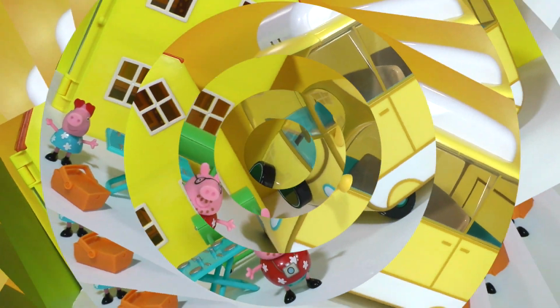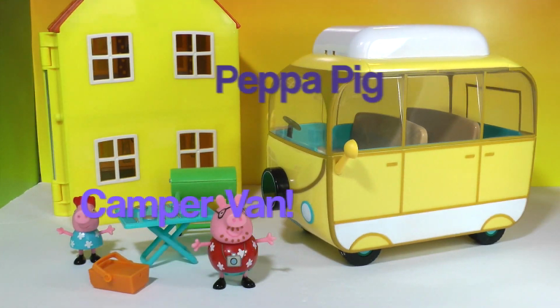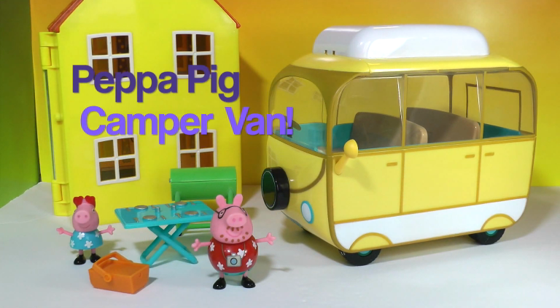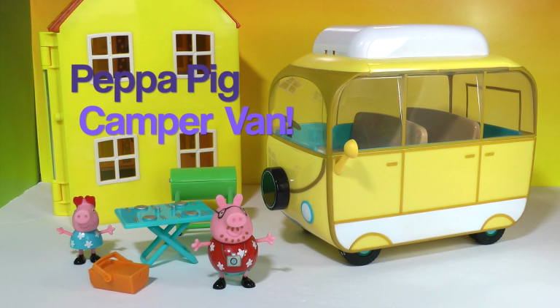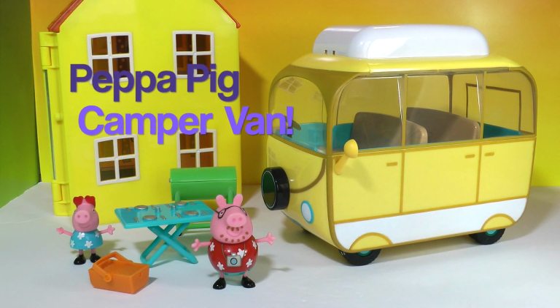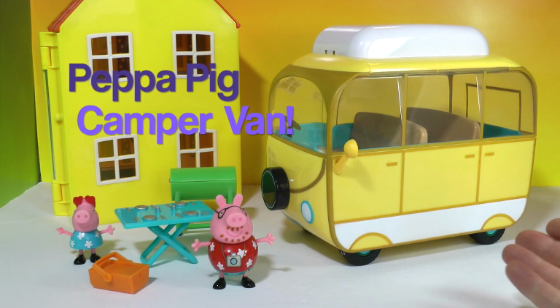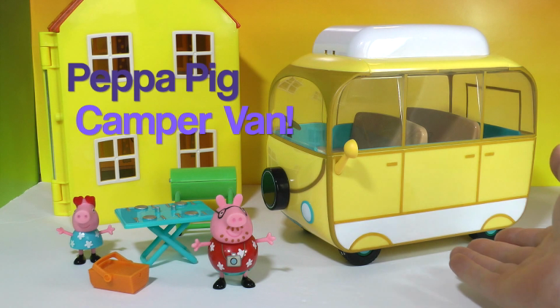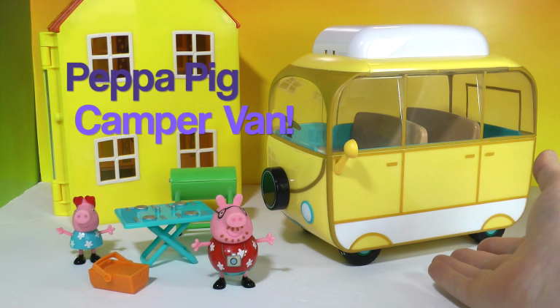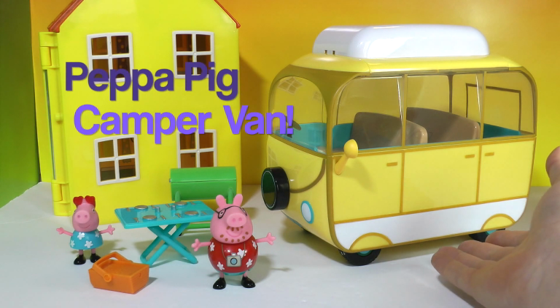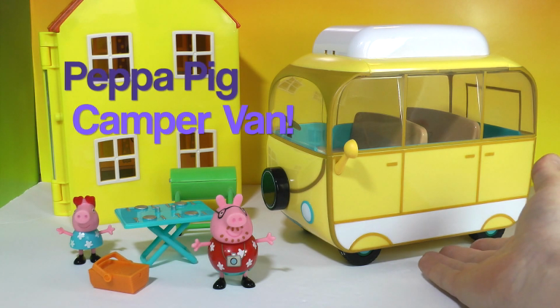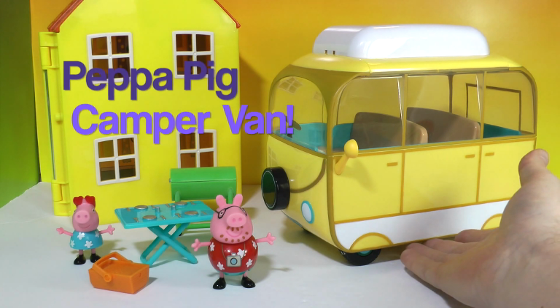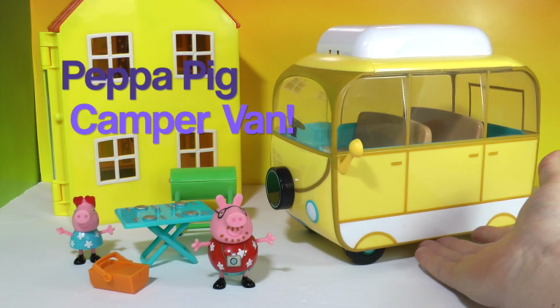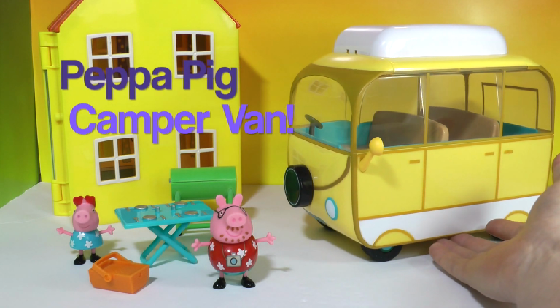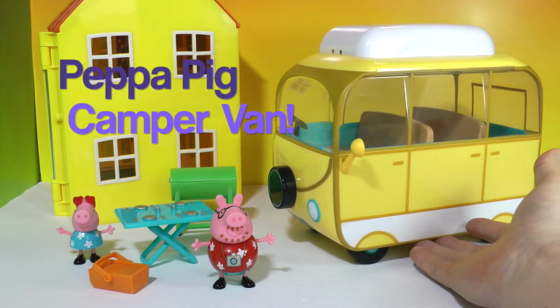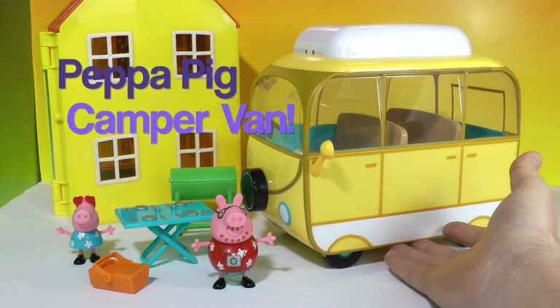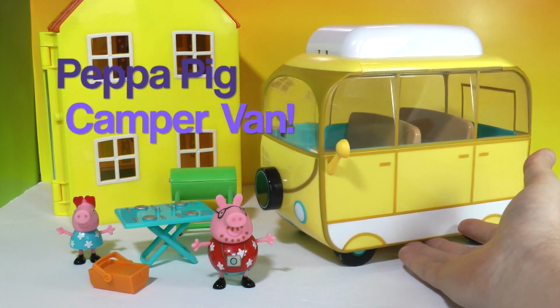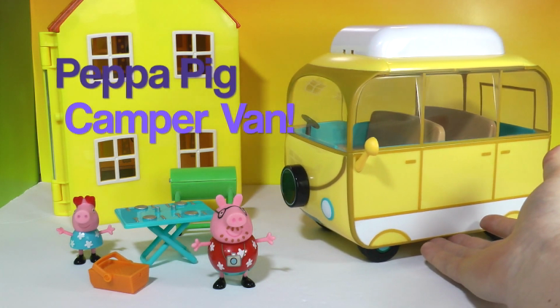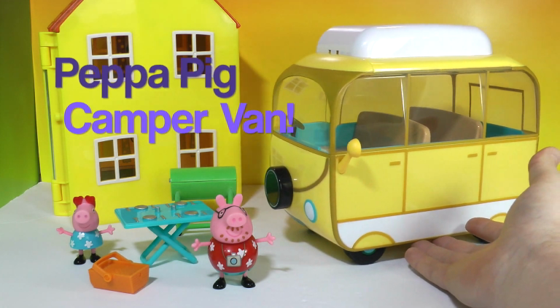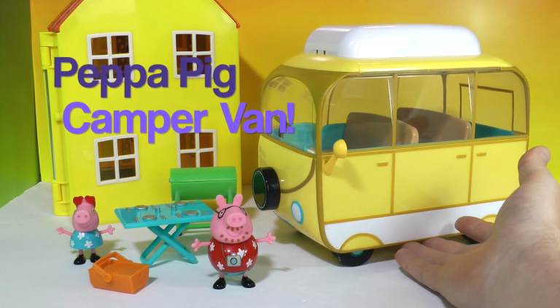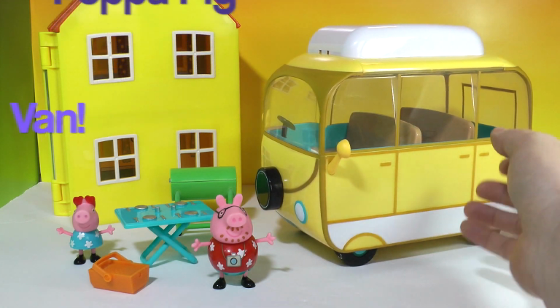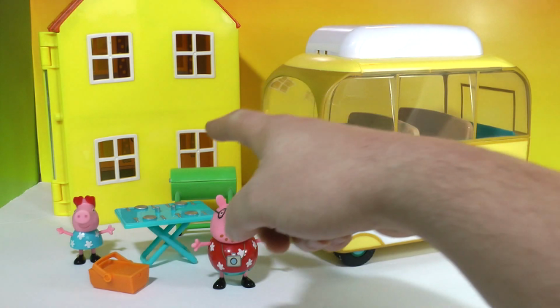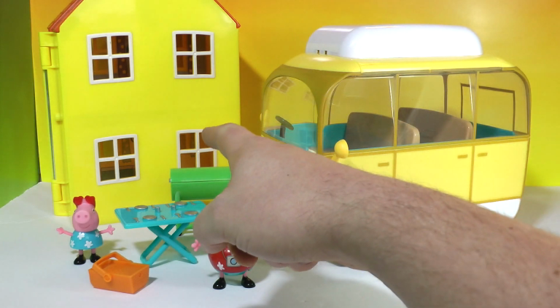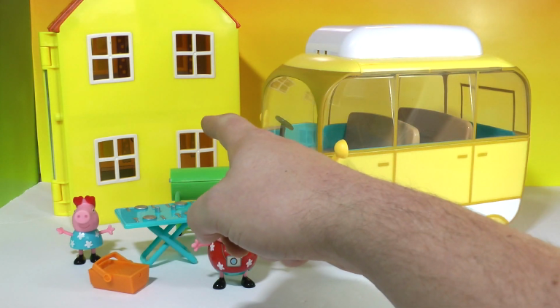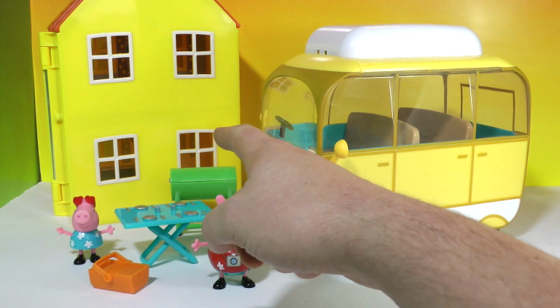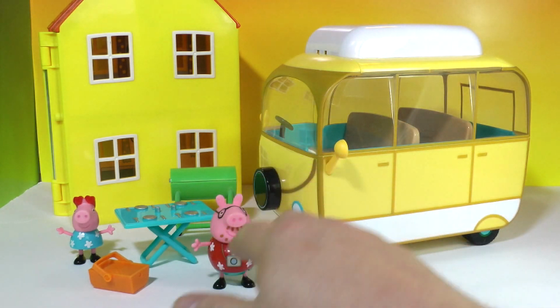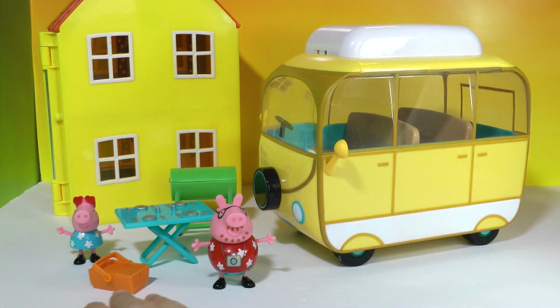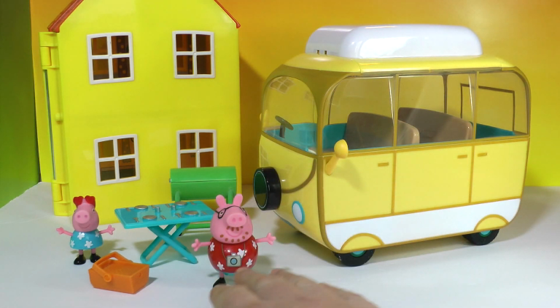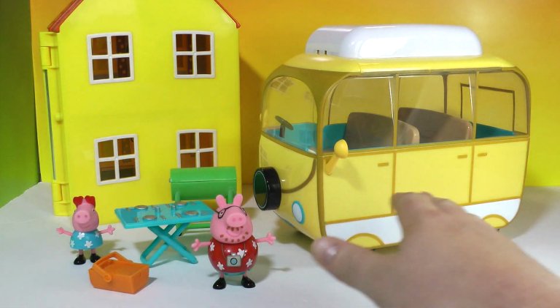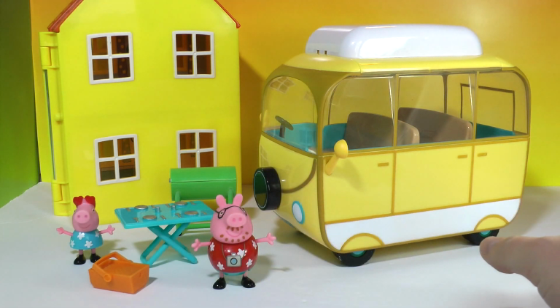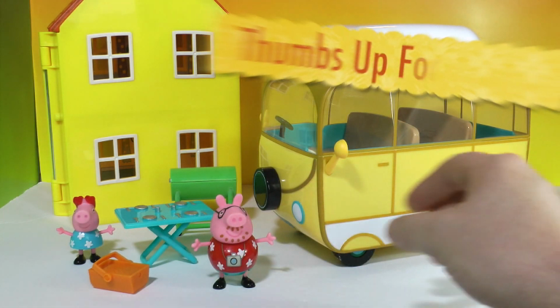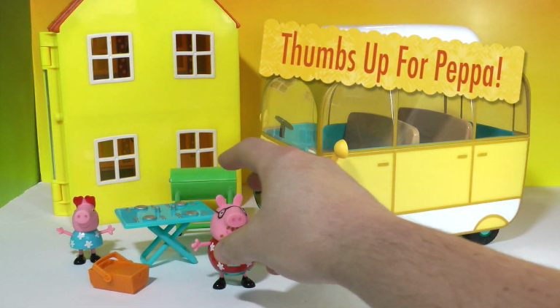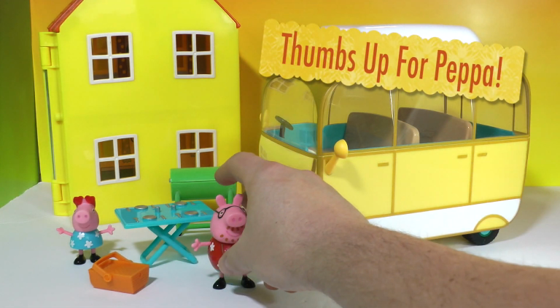Hey everyone, TTC here to show you this awesome Peppa Pig camper van playset. Check it out — the house isn't included in the playset but everything else you see here is. I'm going to give you a close look.